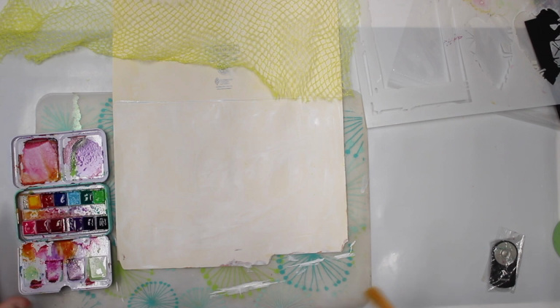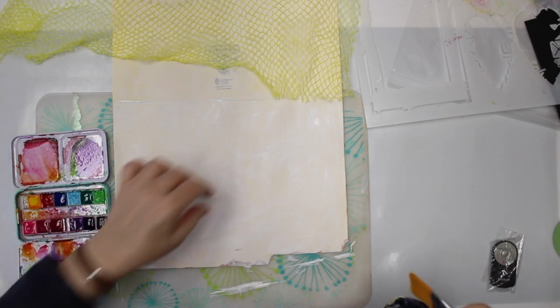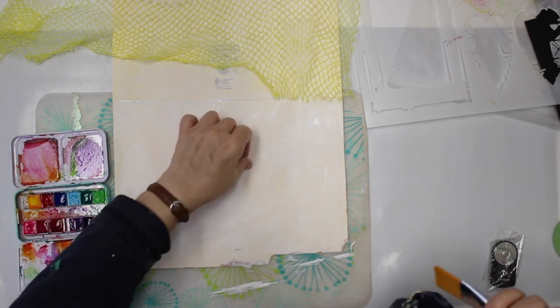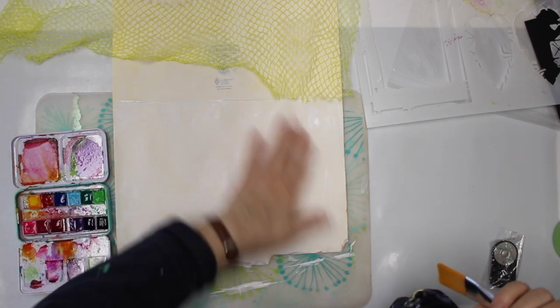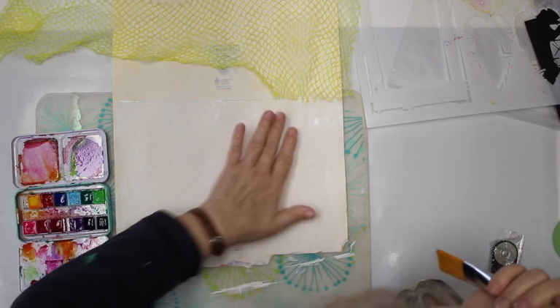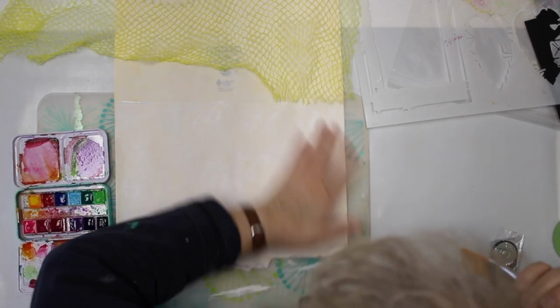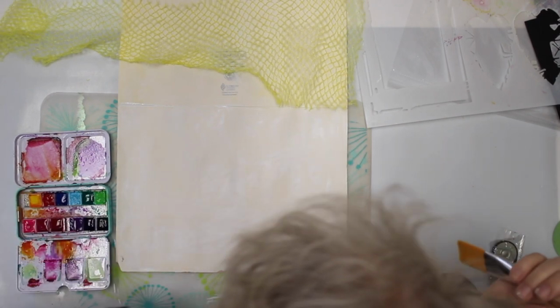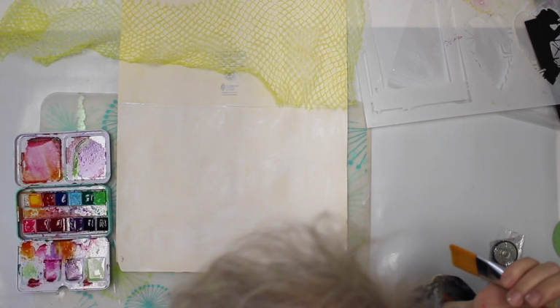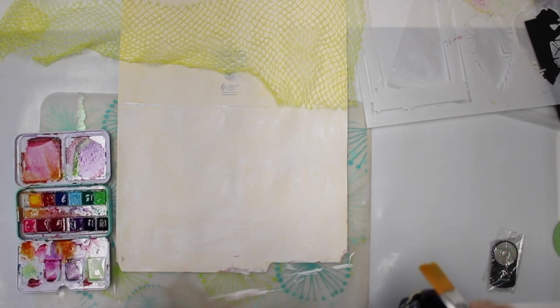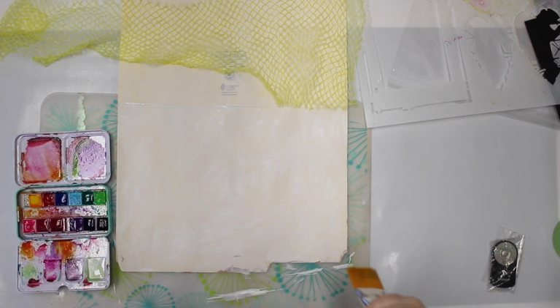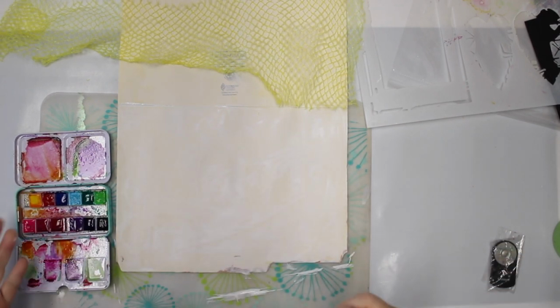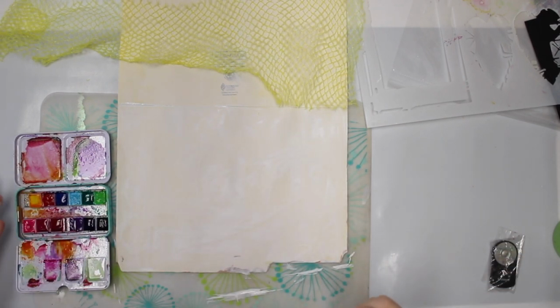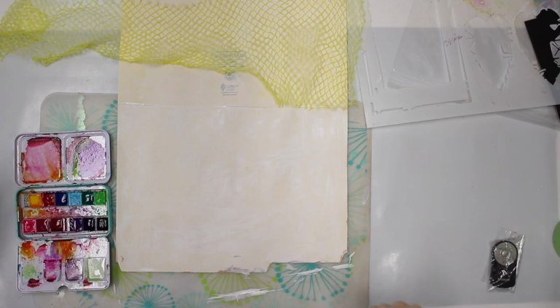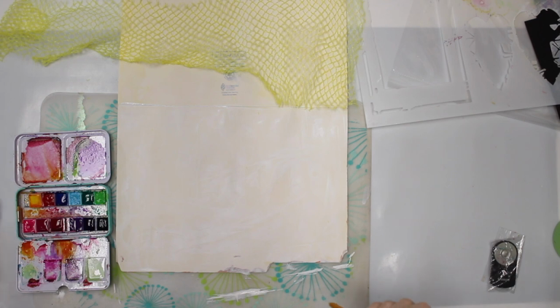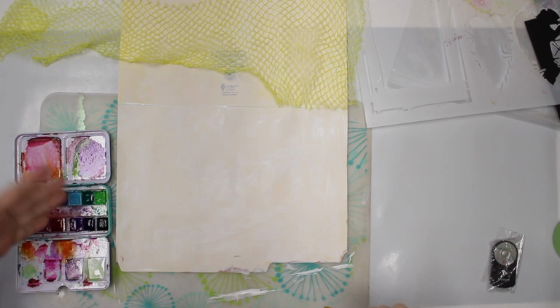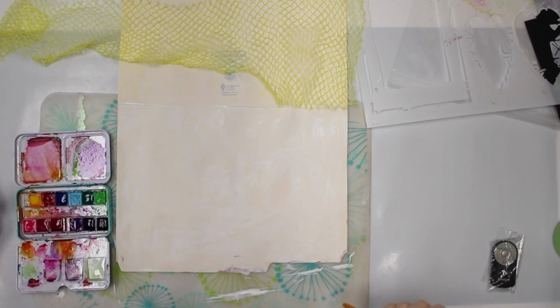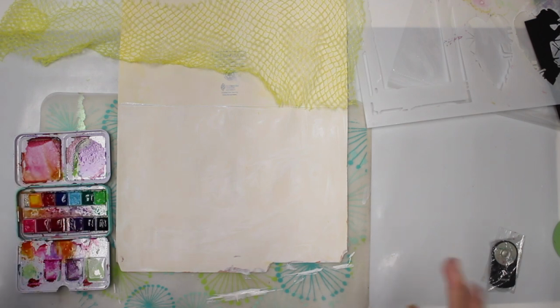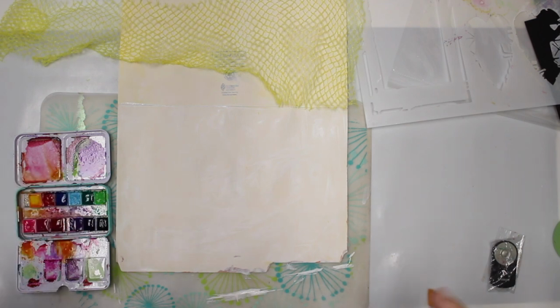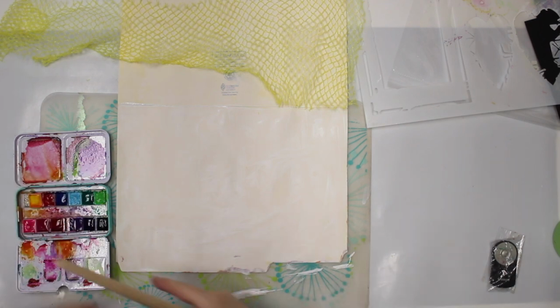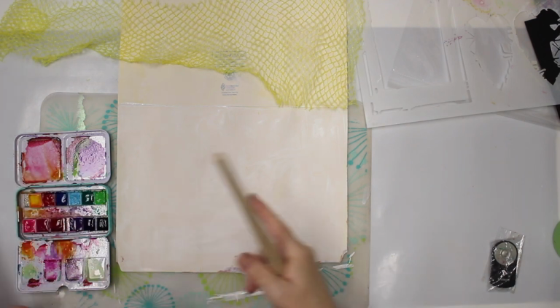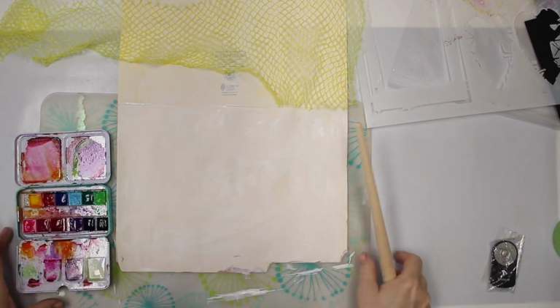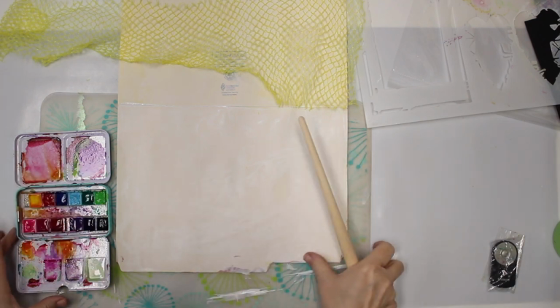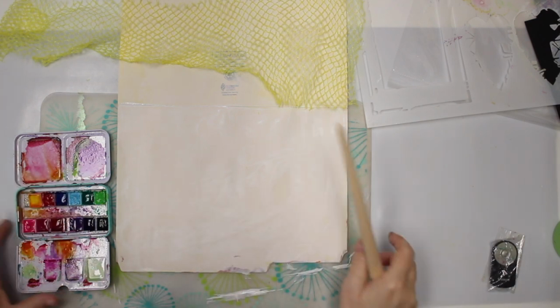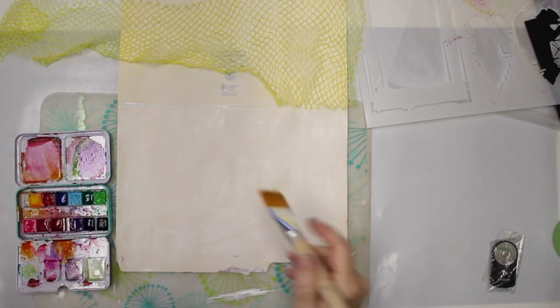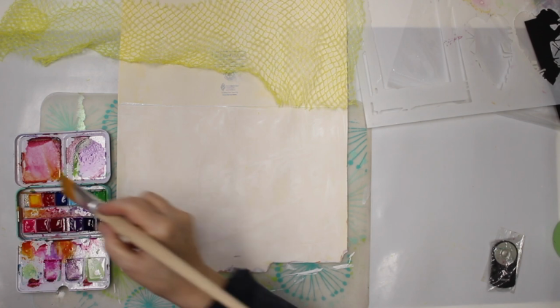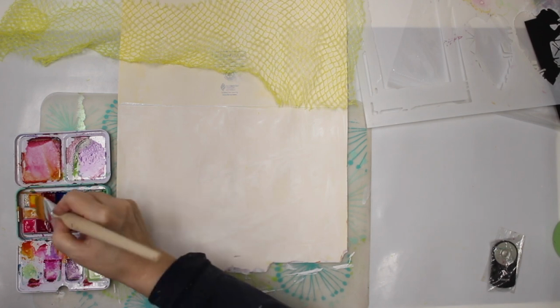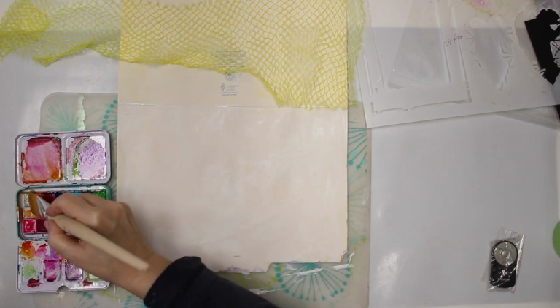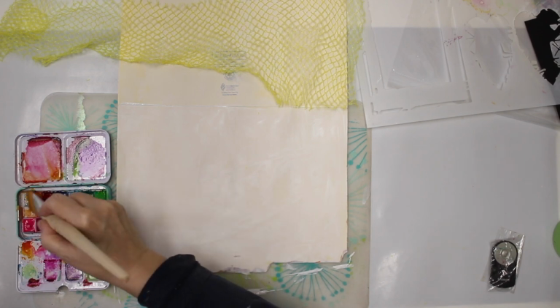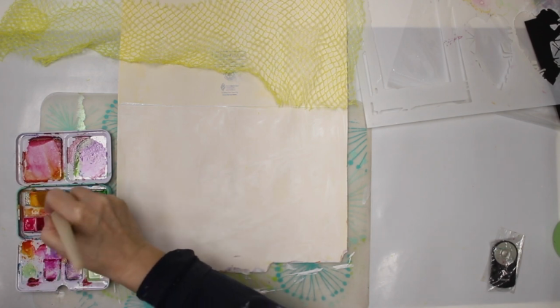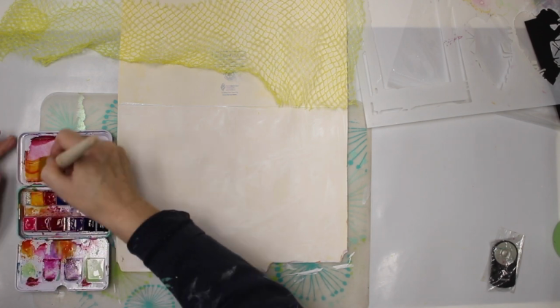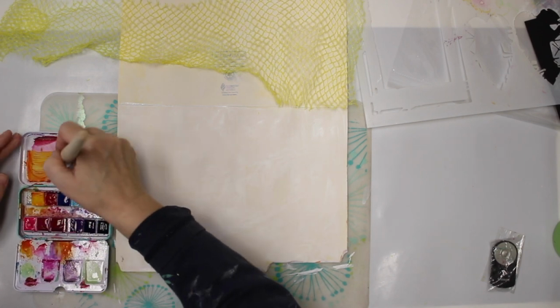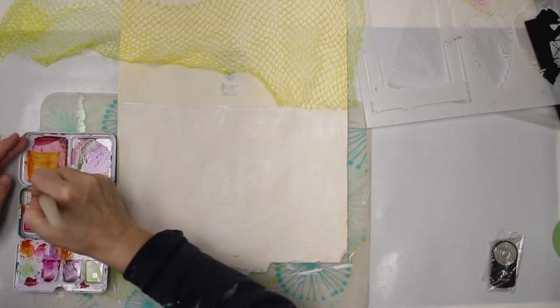For today I thought I'm gonna play with some student grade craft watercolor paint. This happened to be Jane Davenport. And I'm gonna do first the background.